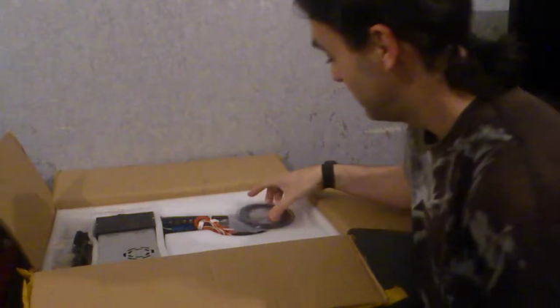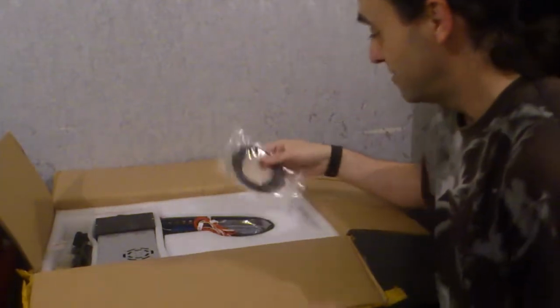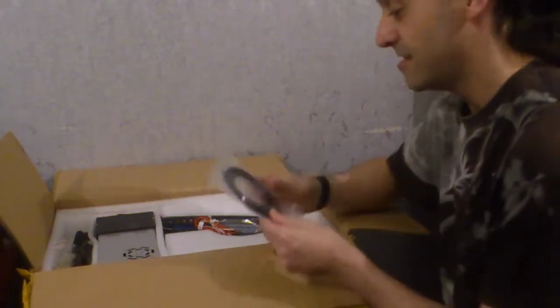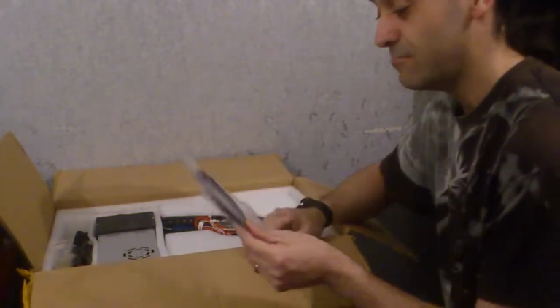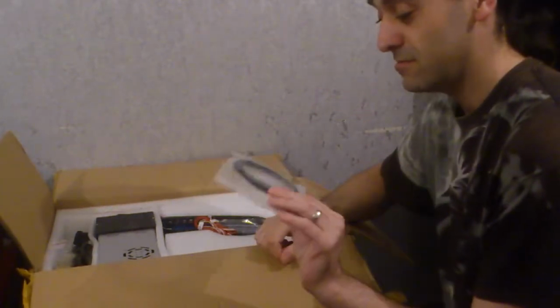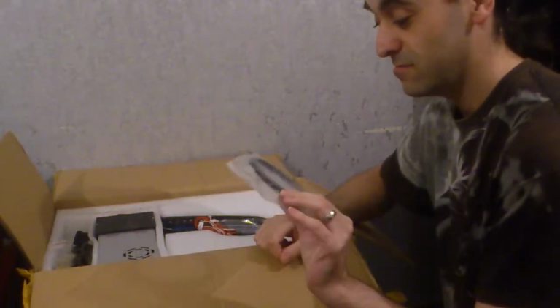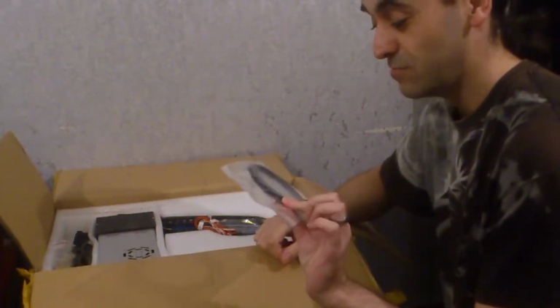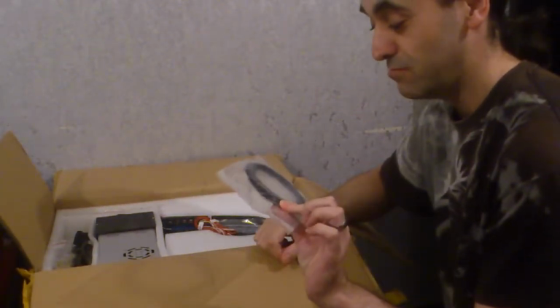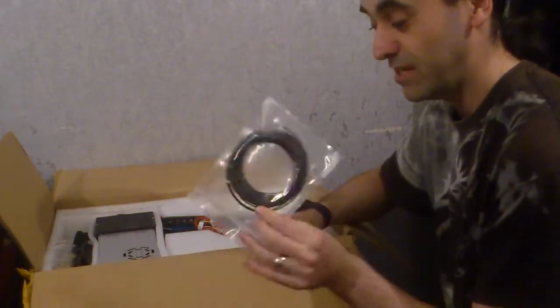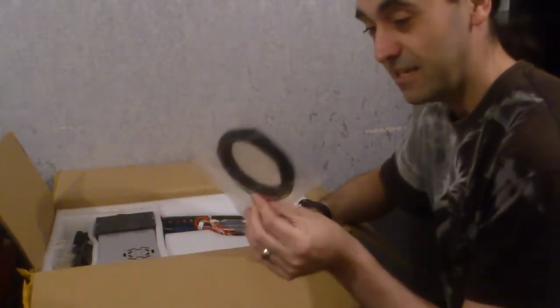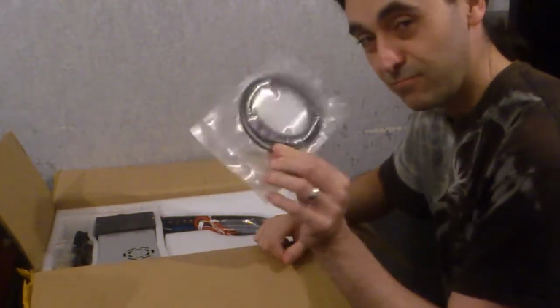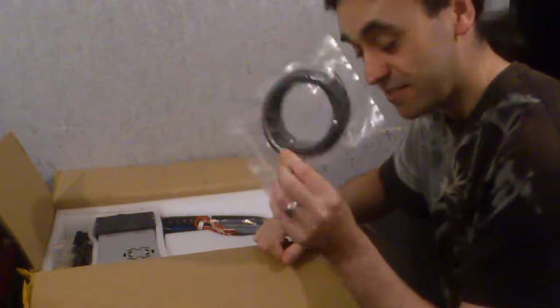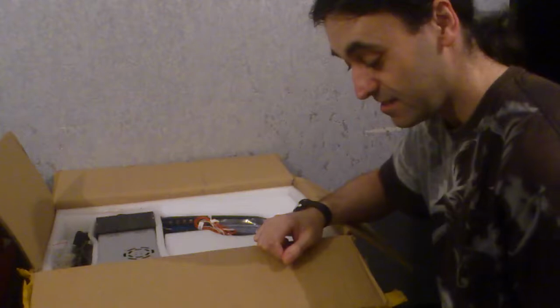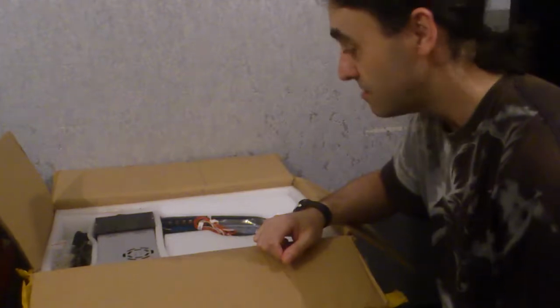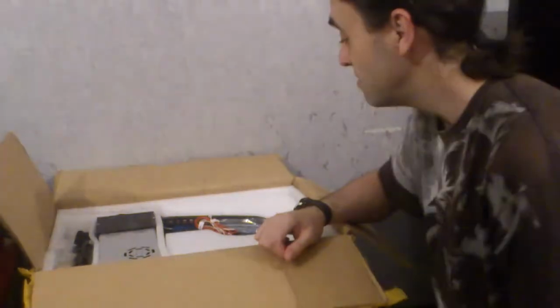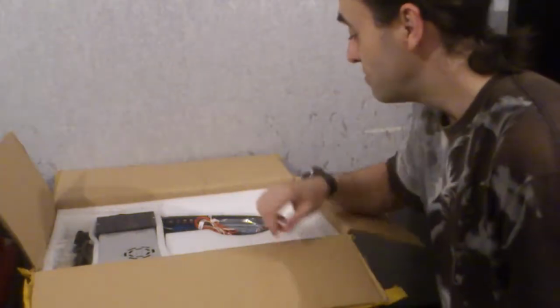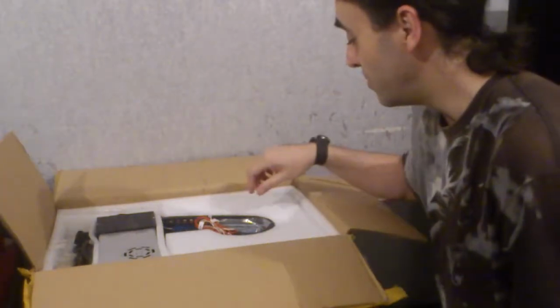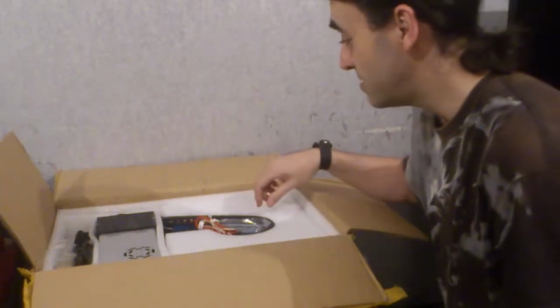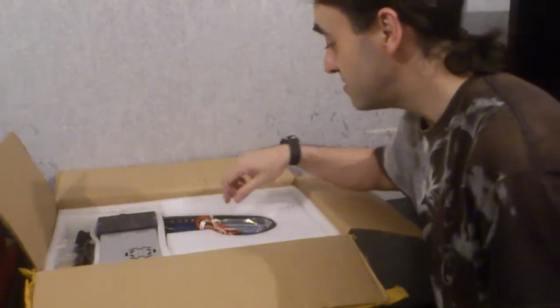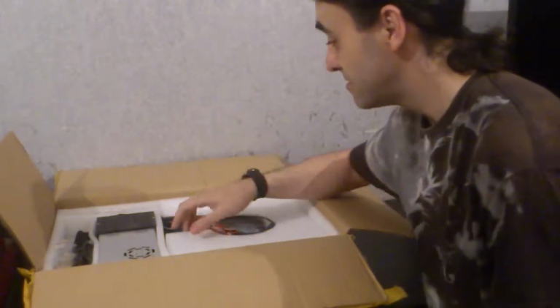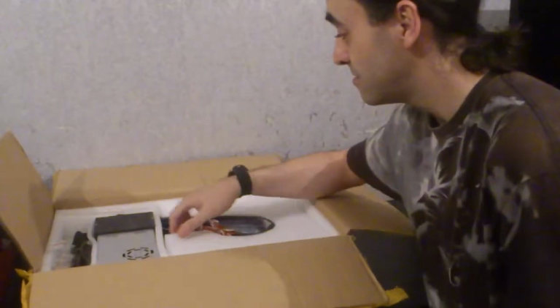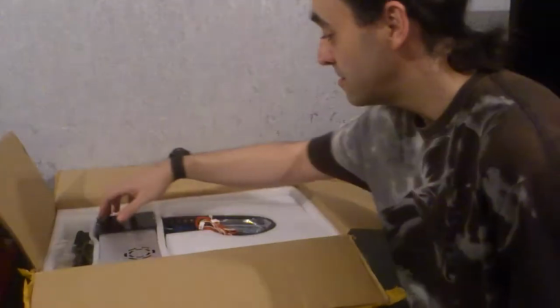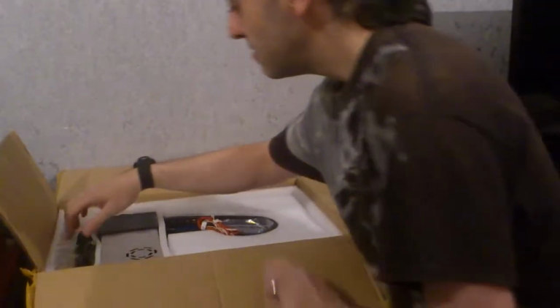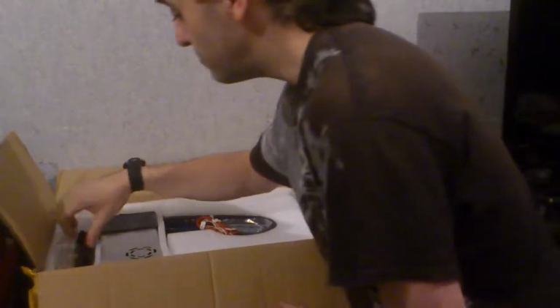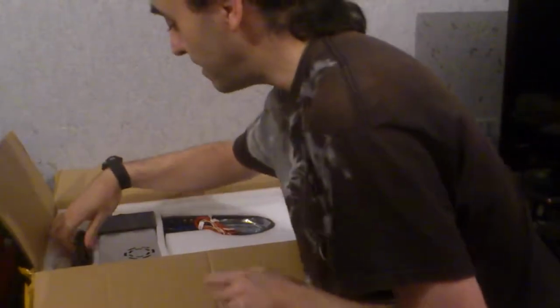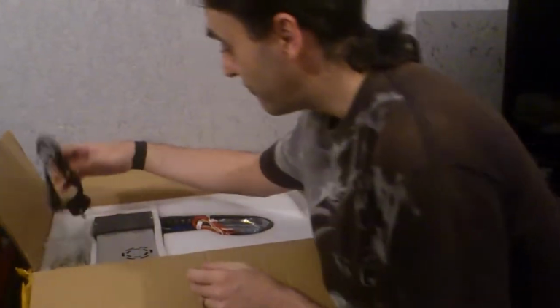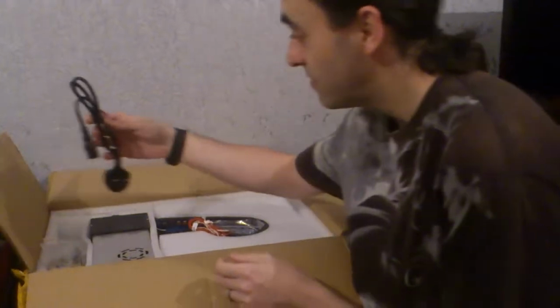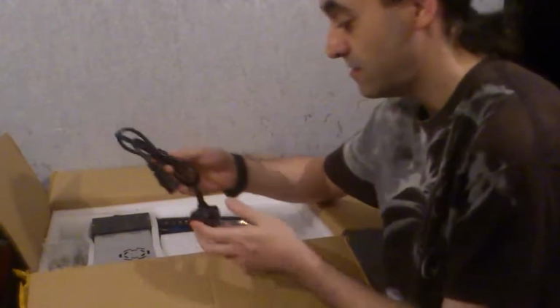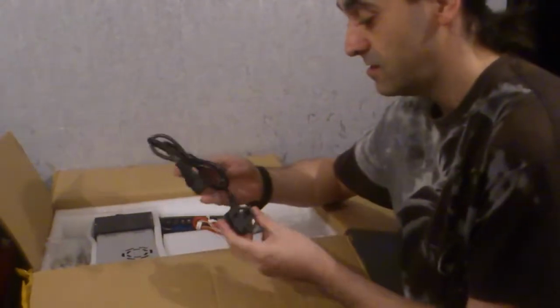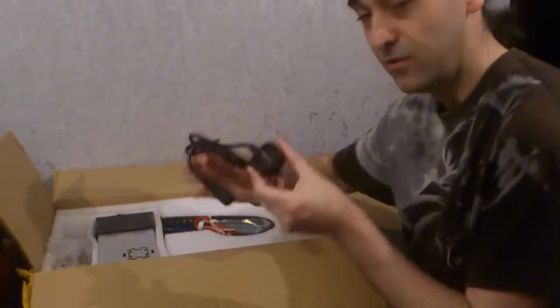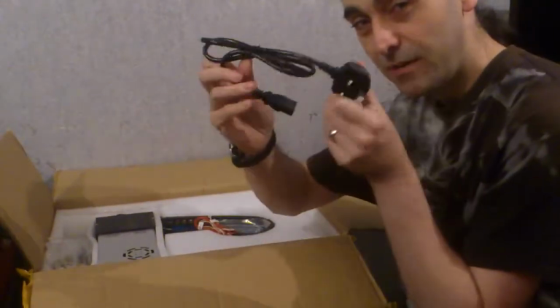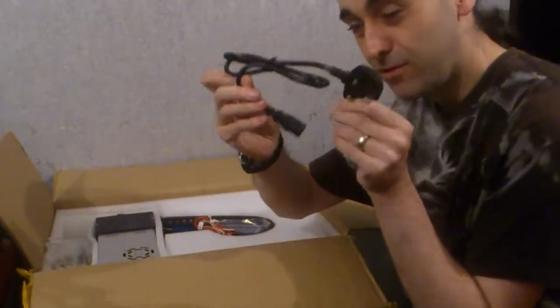We've got a test sample — it's probably PLA plastic, what we're using. We have a UK power plug.